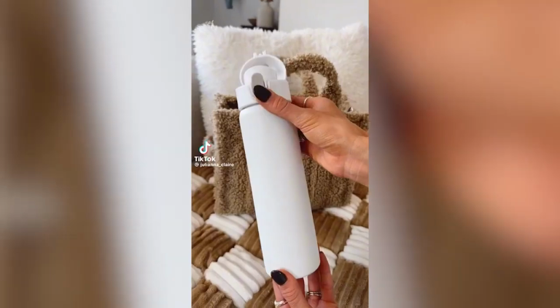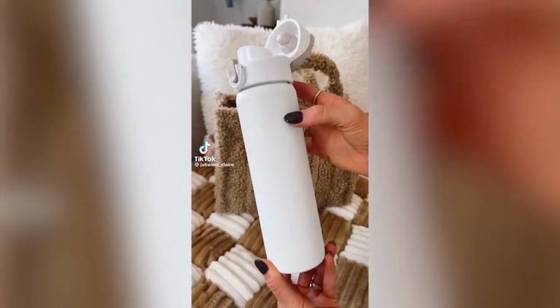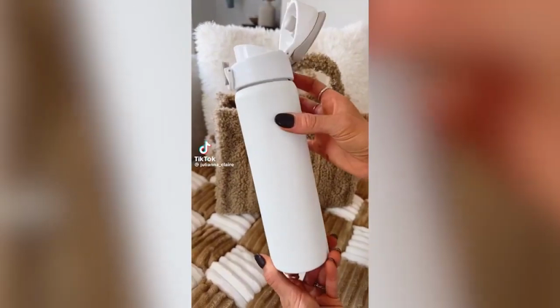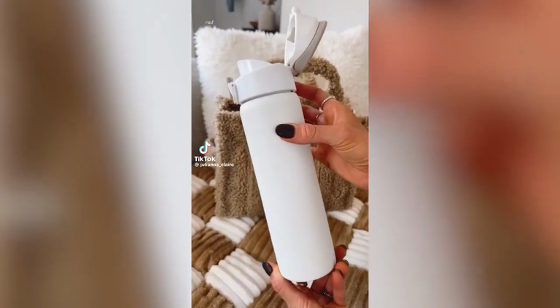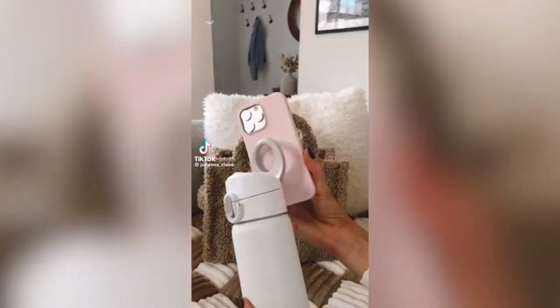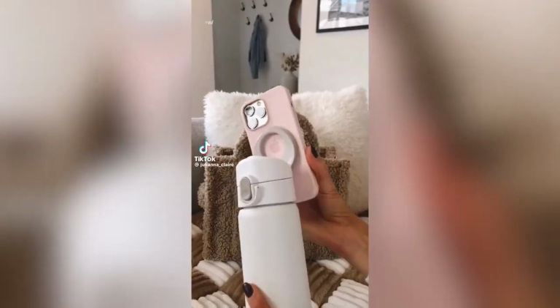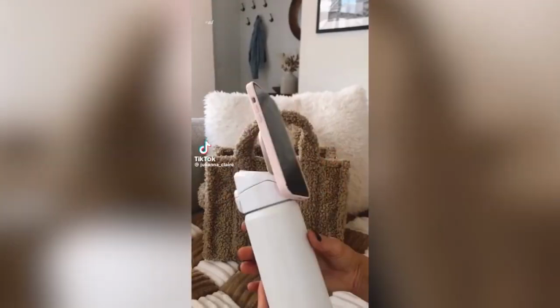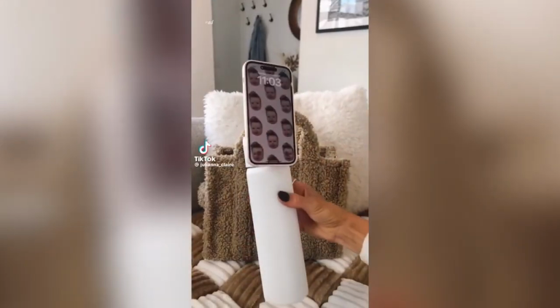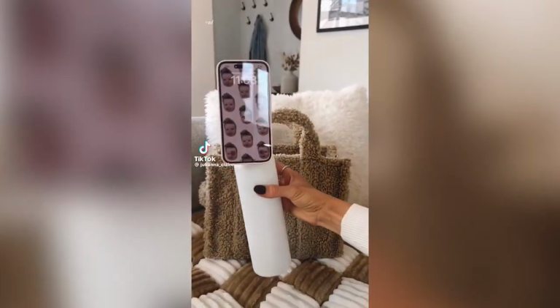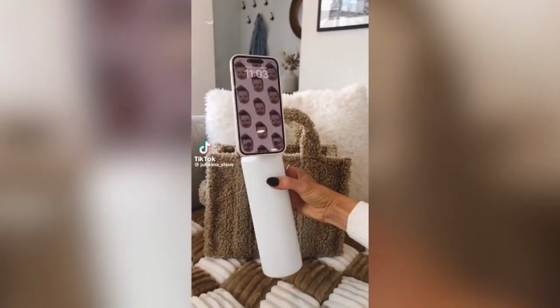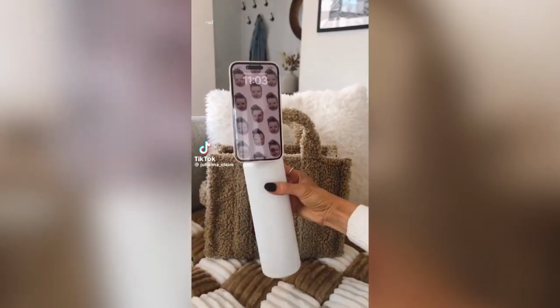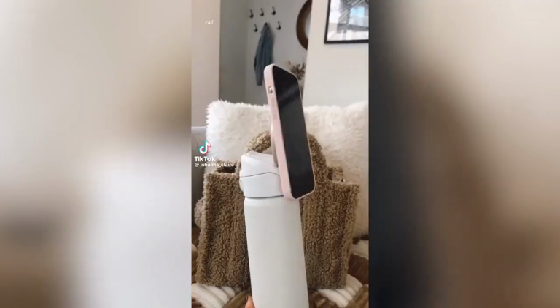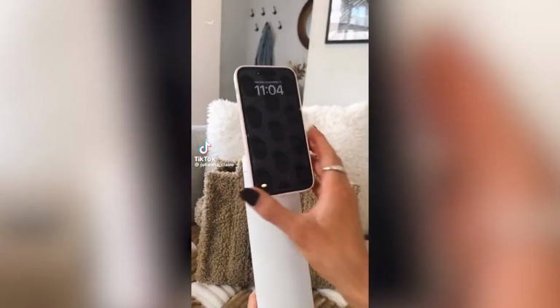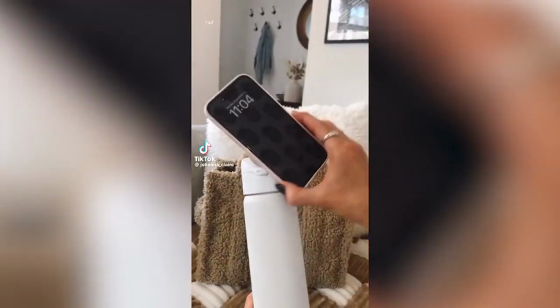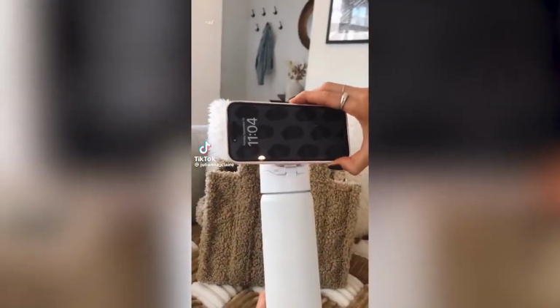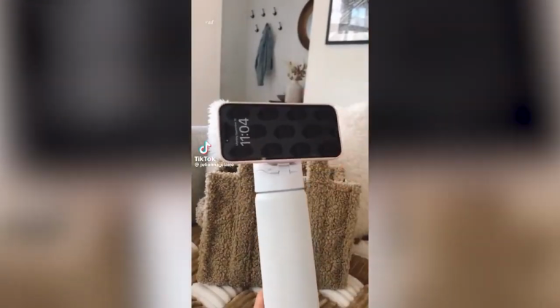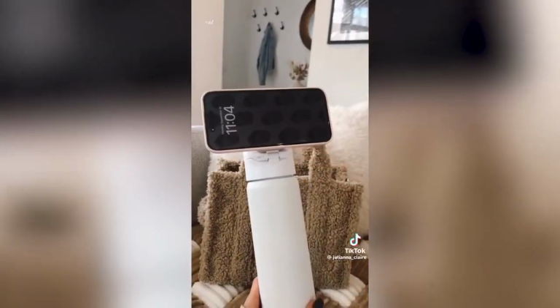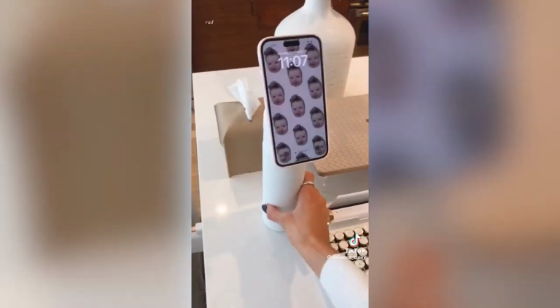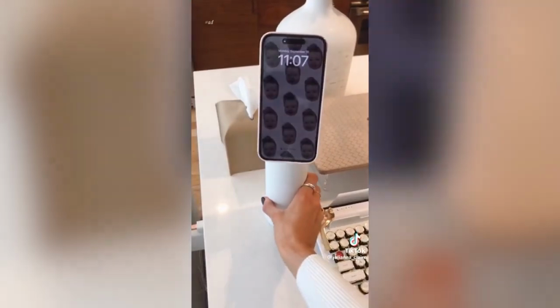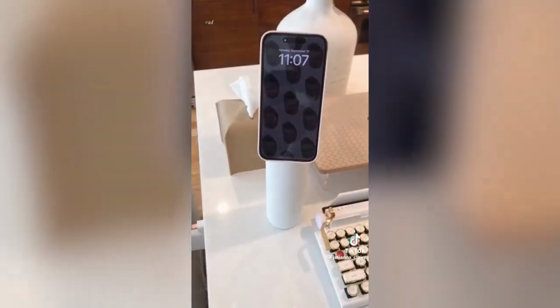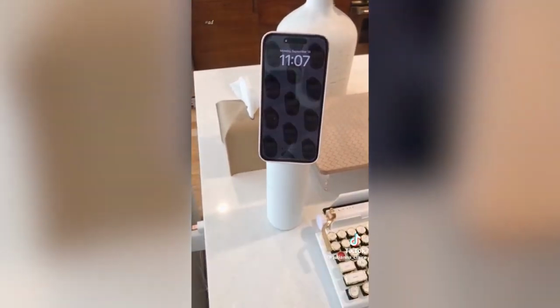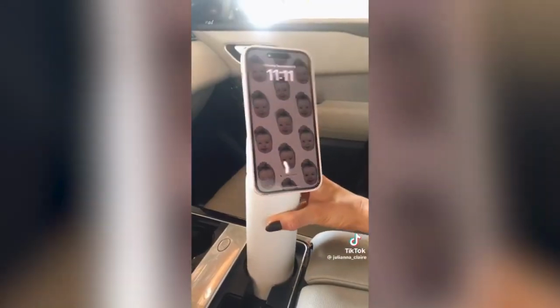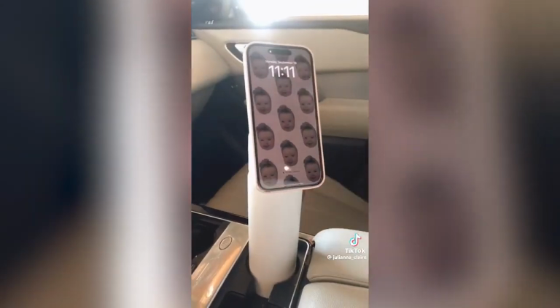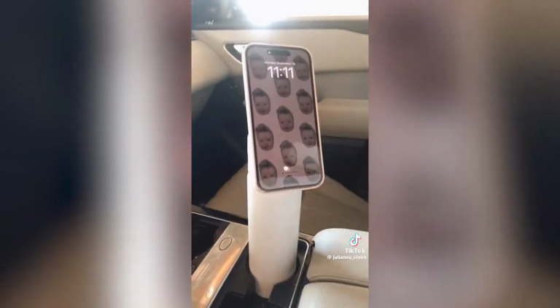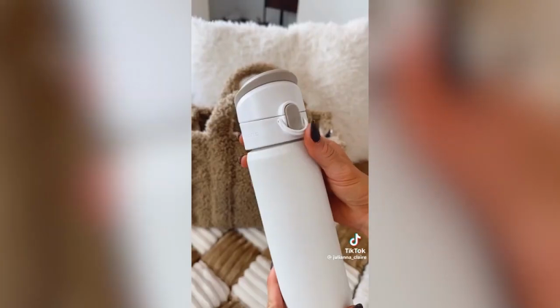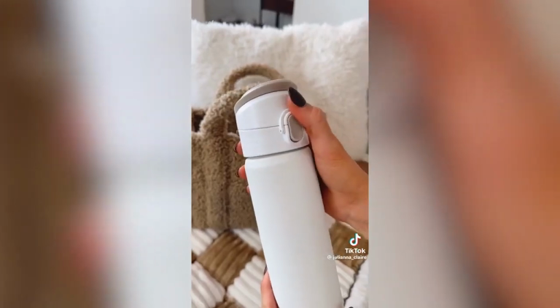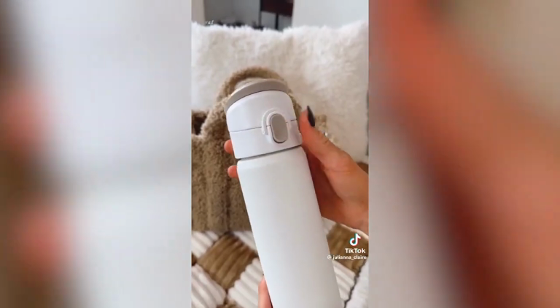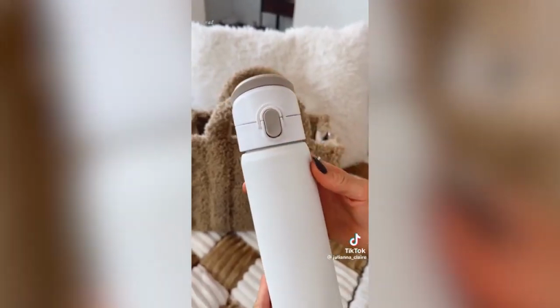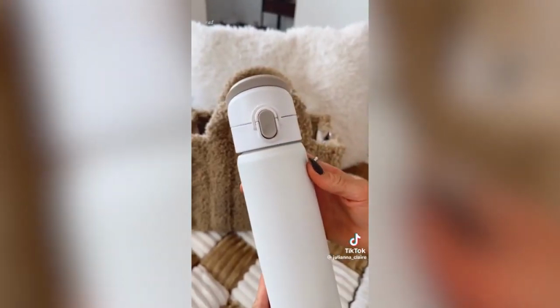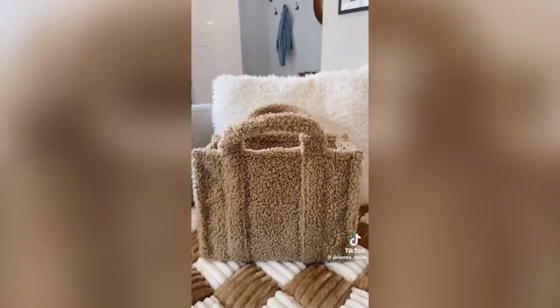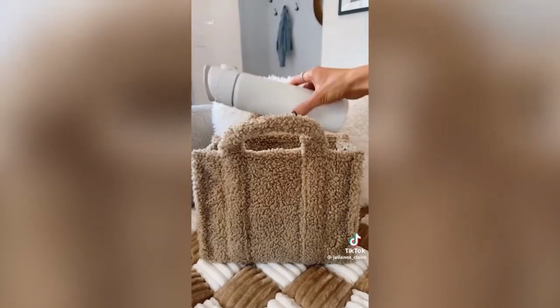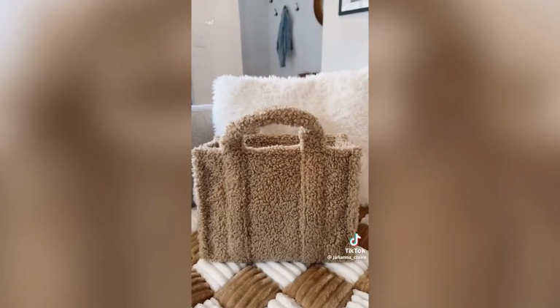This isn't your average water bottle. There's a built-in phone mount making this a tripod, phone stand, and water bottle perfect for on-the-go. The lid lock function makes it super easy to just toss and go.